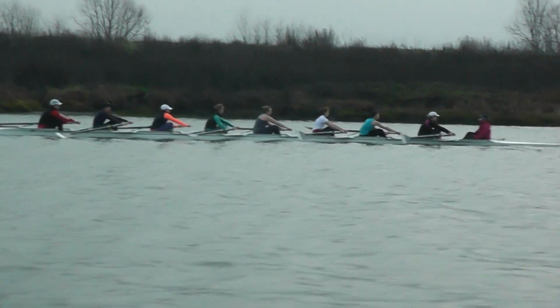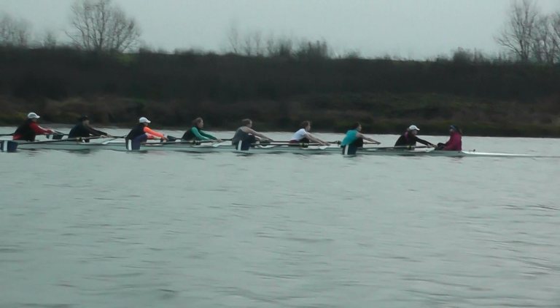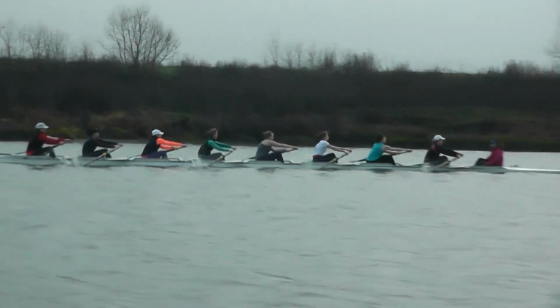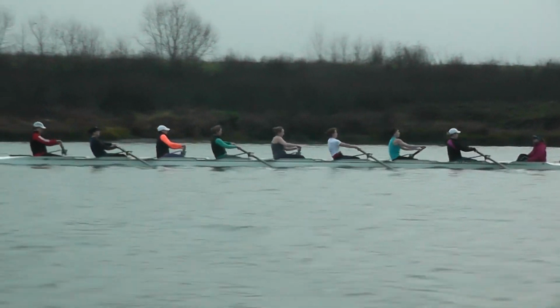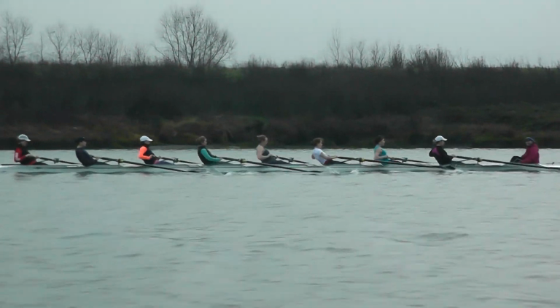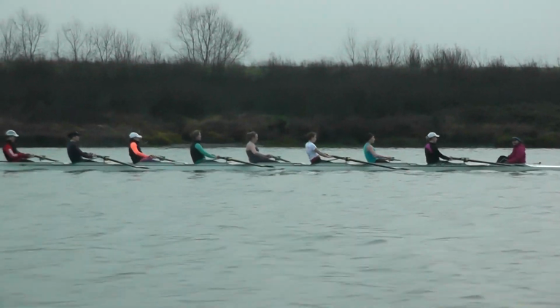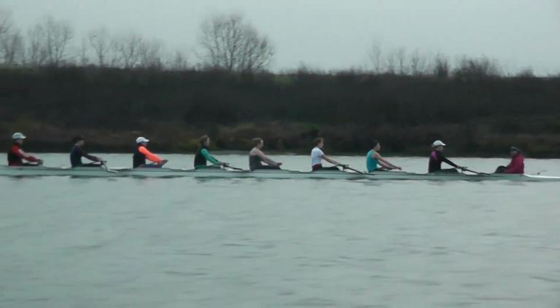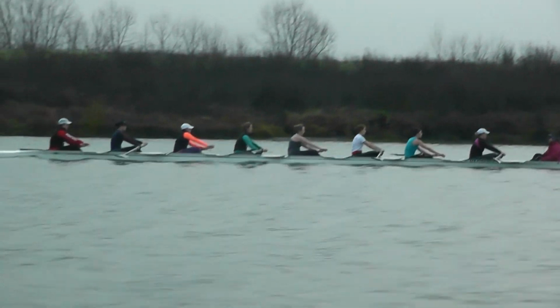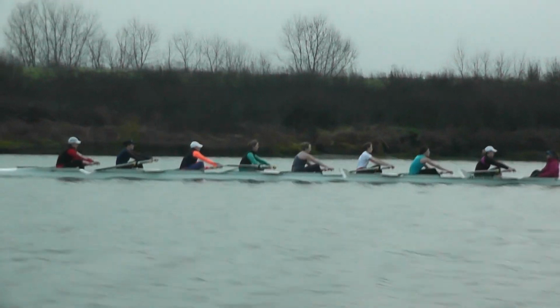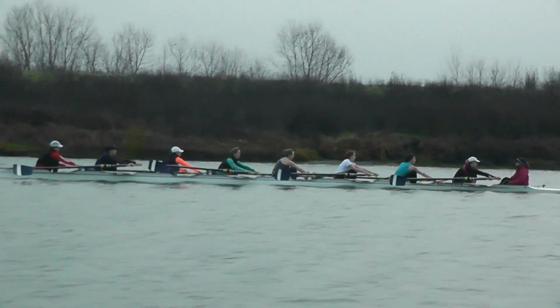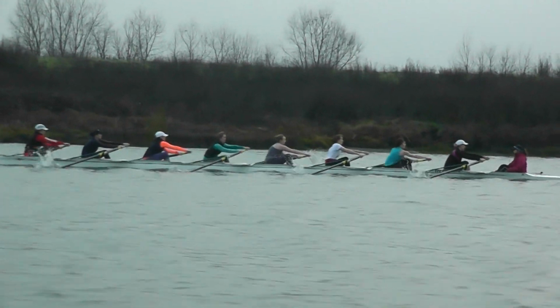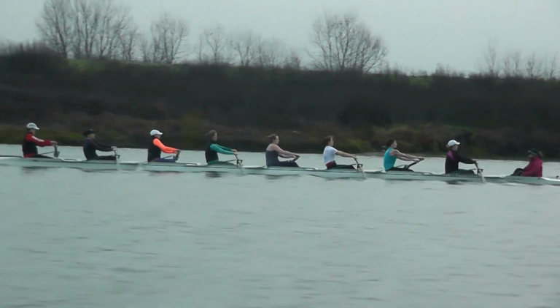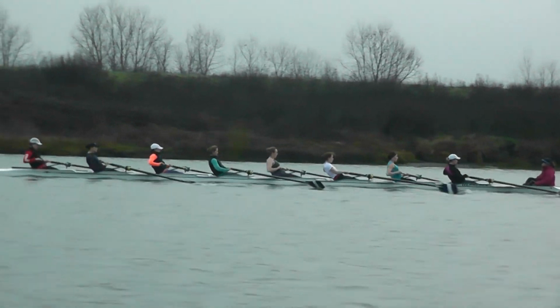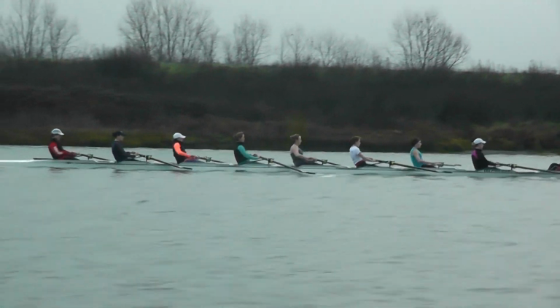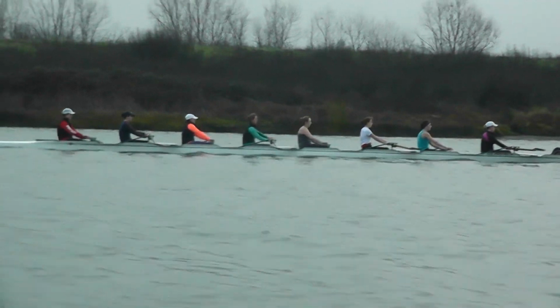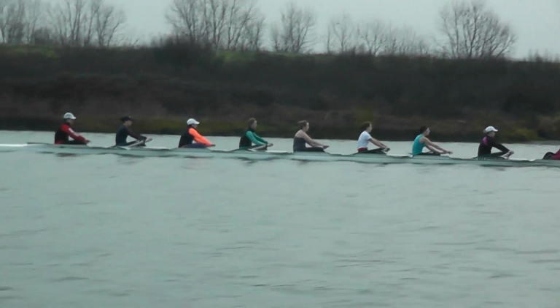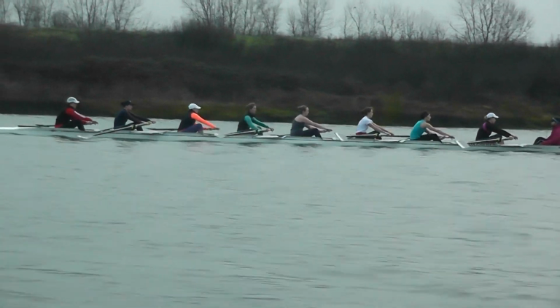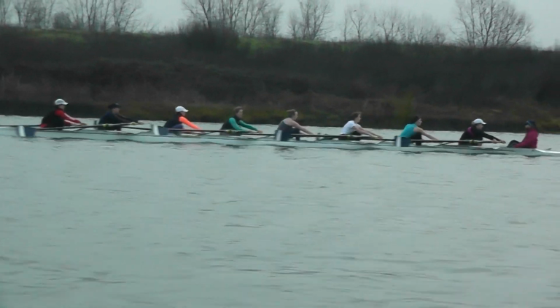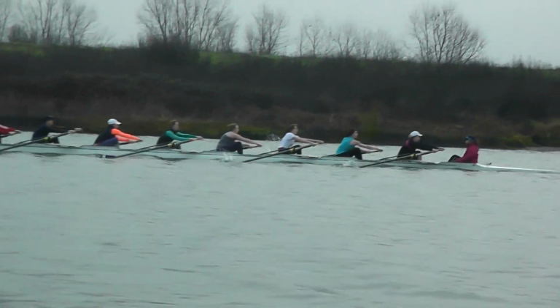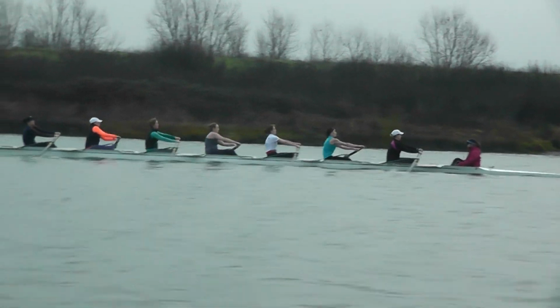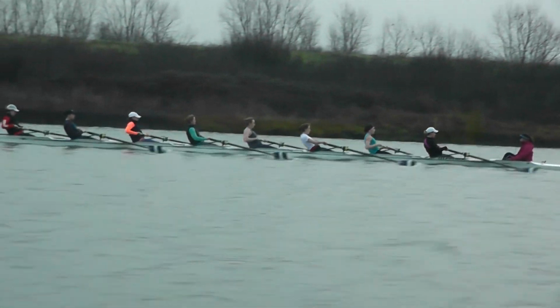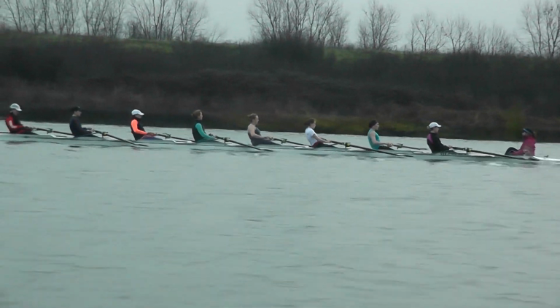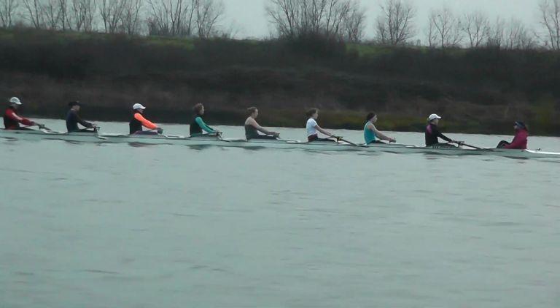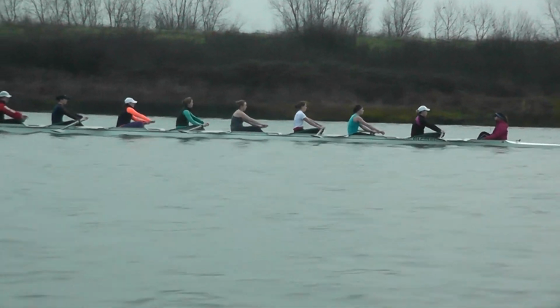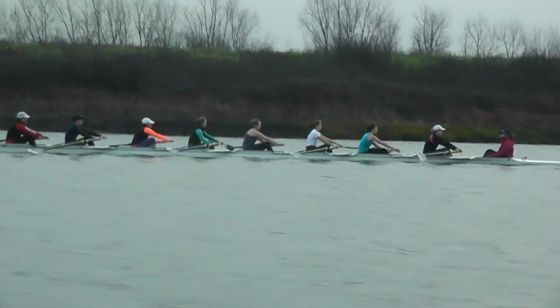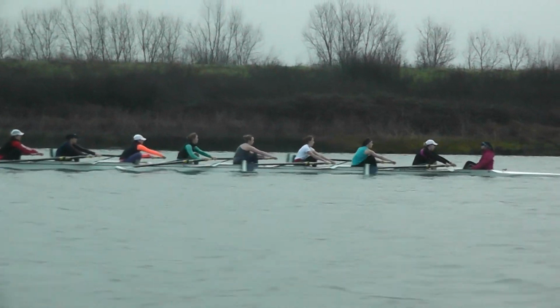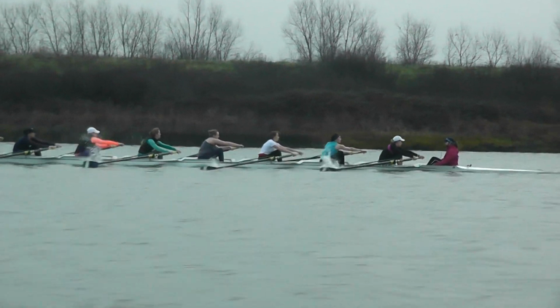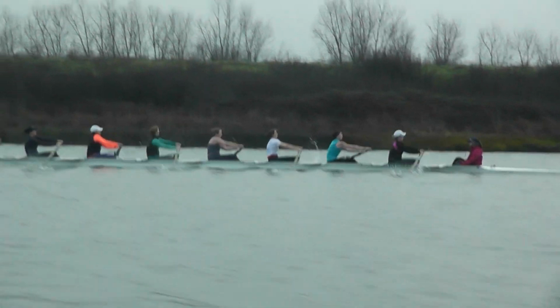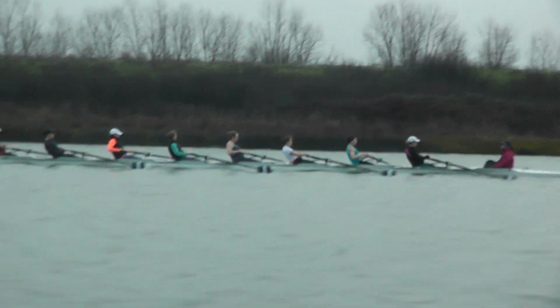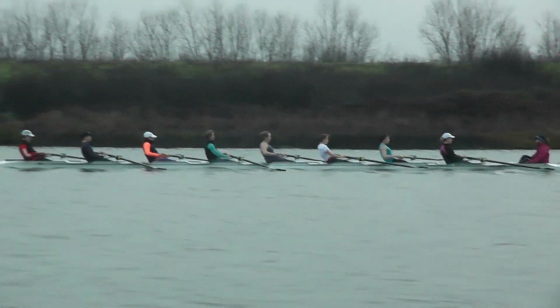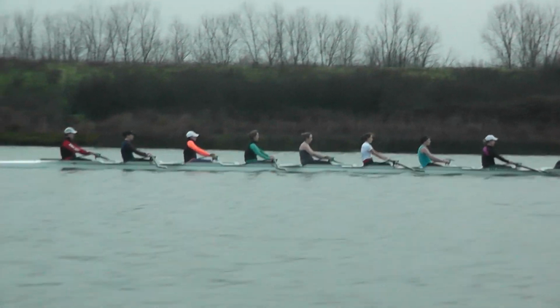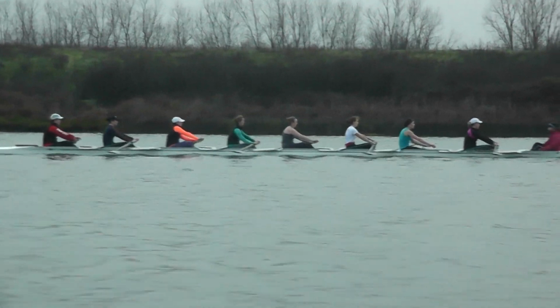Keeping it long until the catch. In the eight, we're all stalling a little bit, got a little bit too much hesitation. We need to be back when those blades are in. We need to get those blades in closer to bow. Middle four — we're all stopping and waiting.